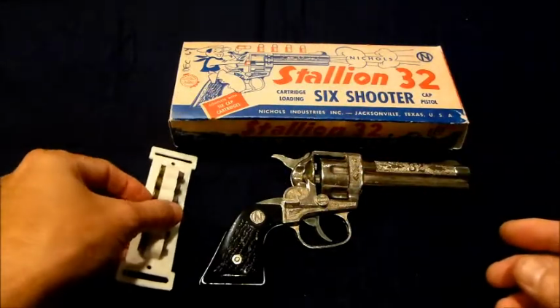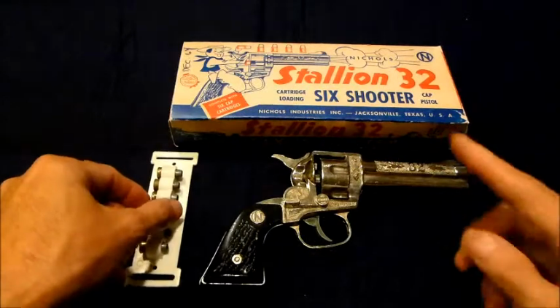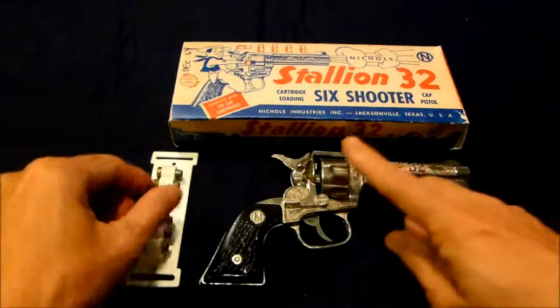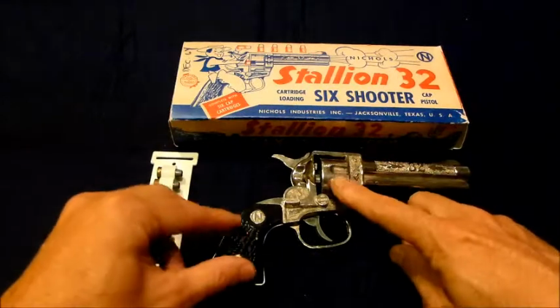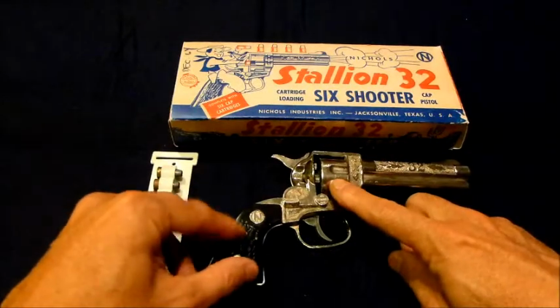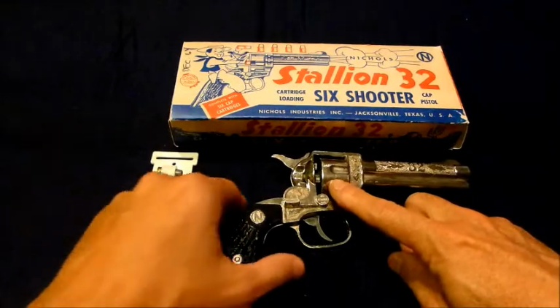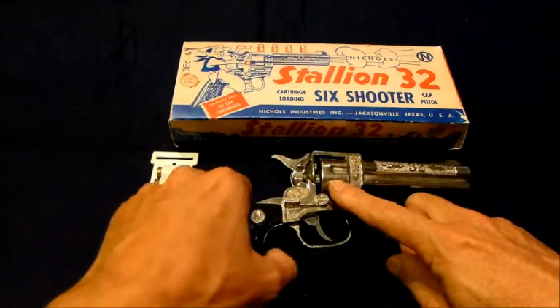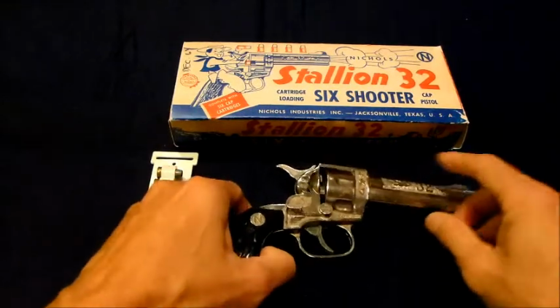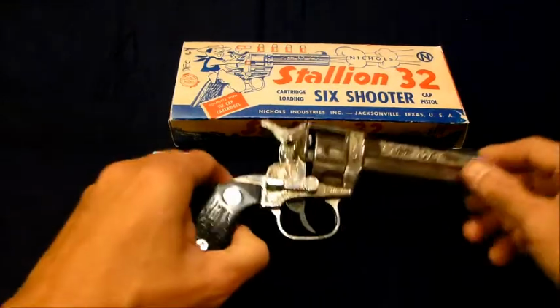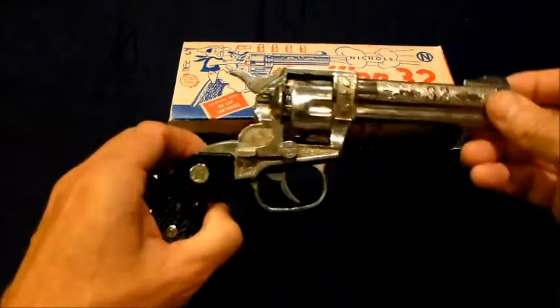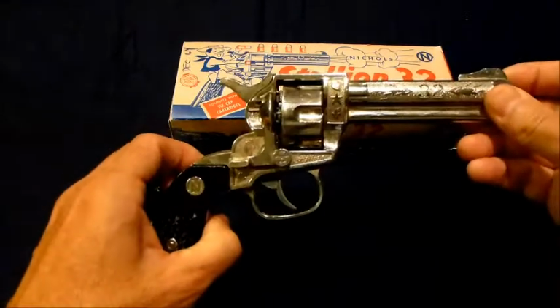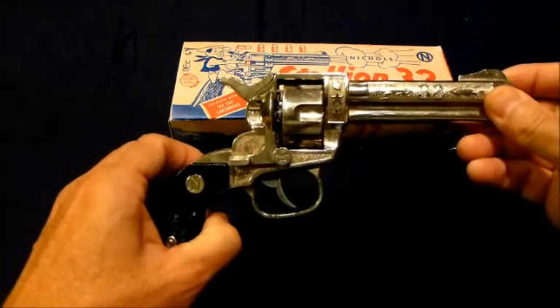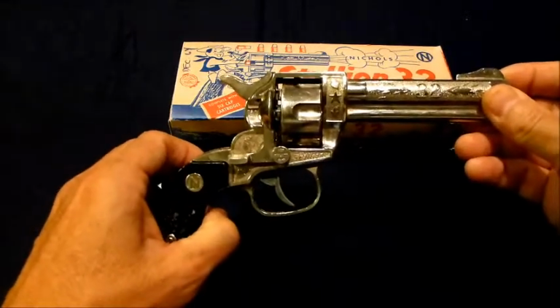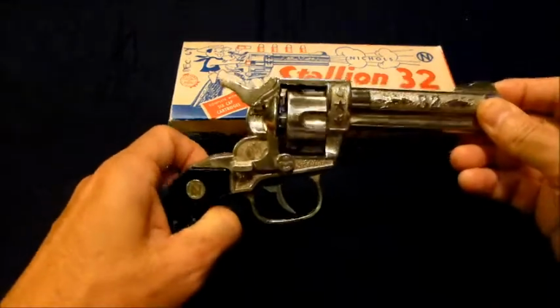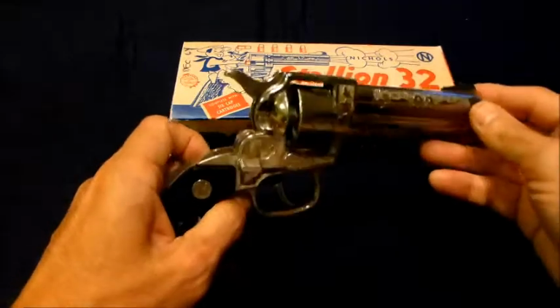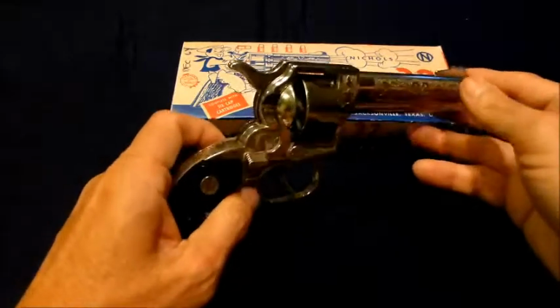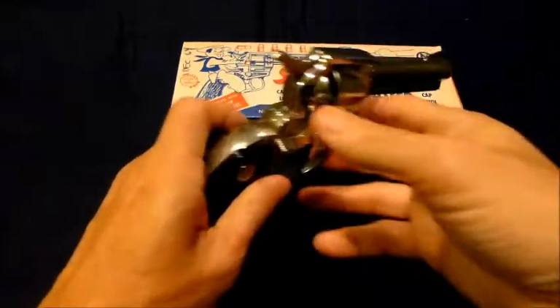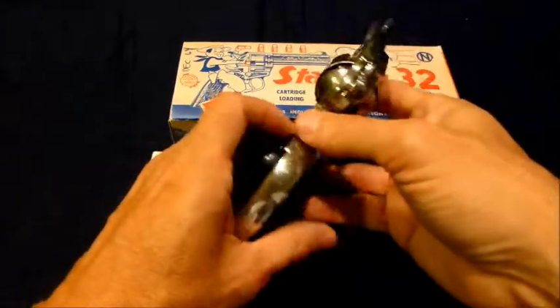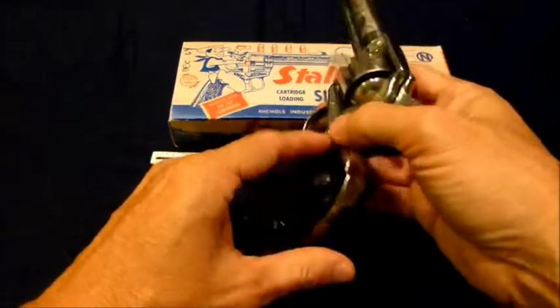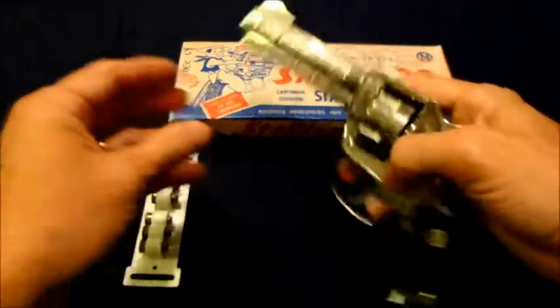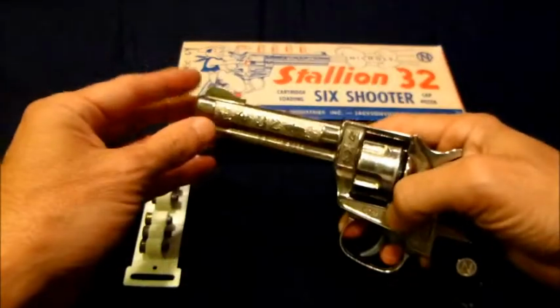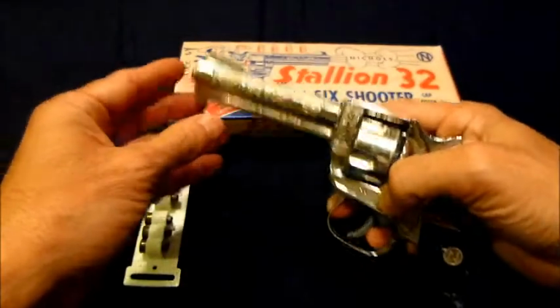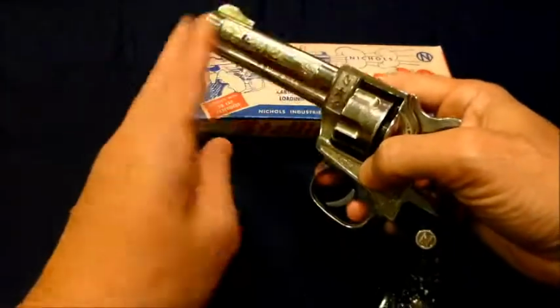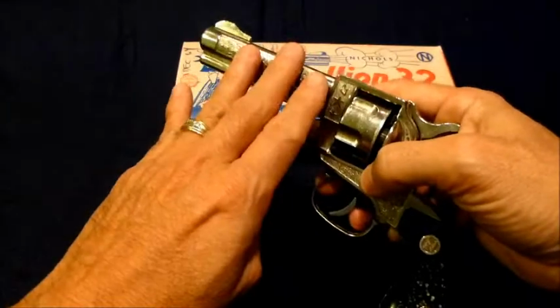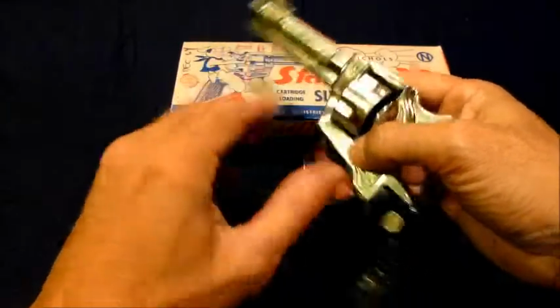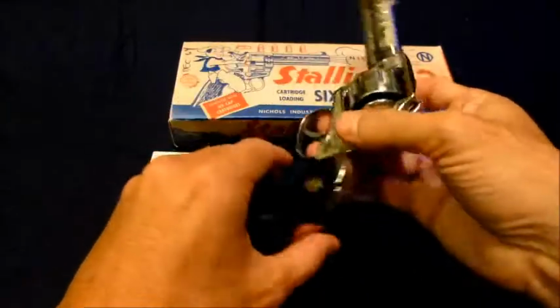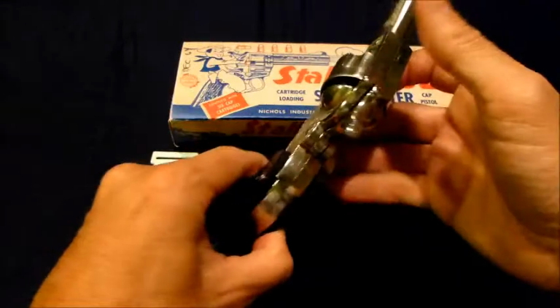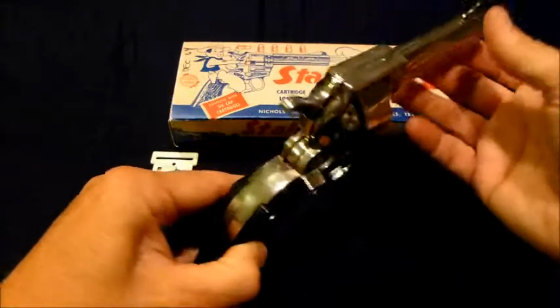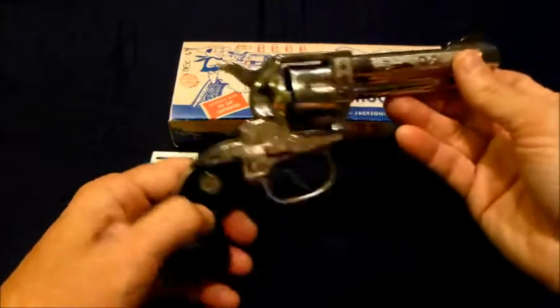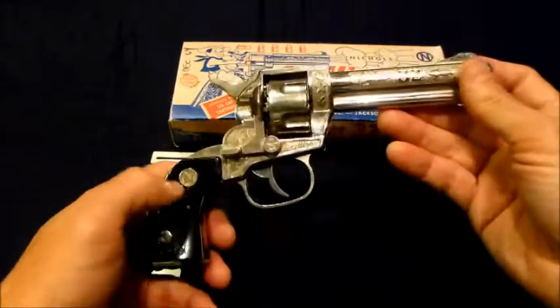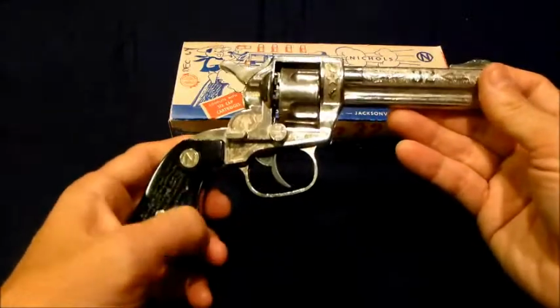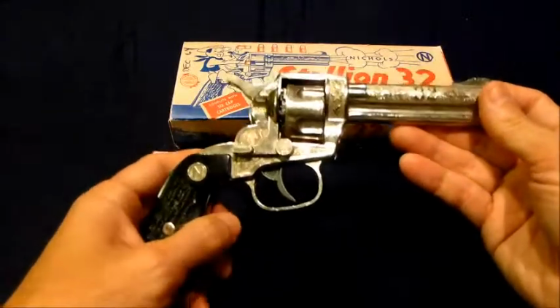We're going to go ahead and fire this, but not this one — we're going to use a slightly used one. This one has a nice finish and I'll probably just keep it for display. It's a beautiful piece.